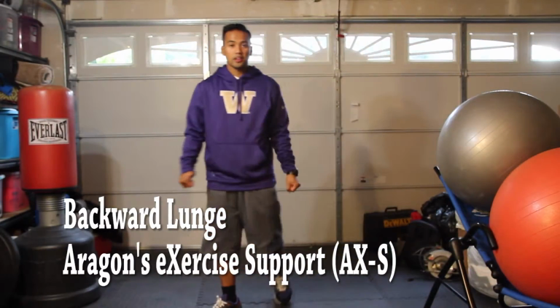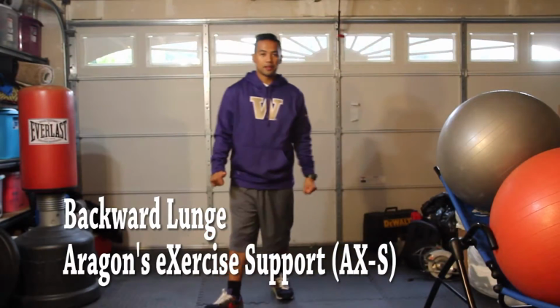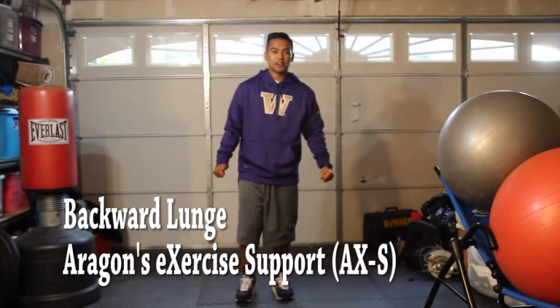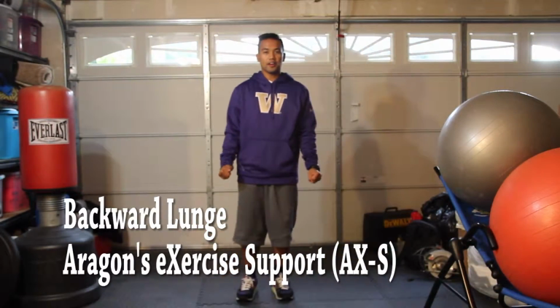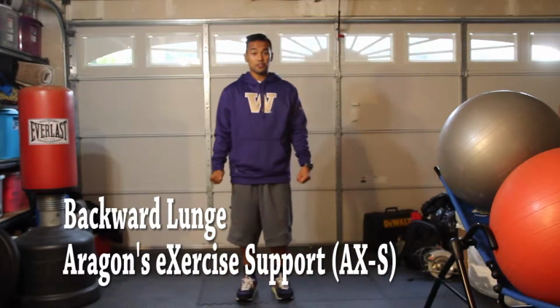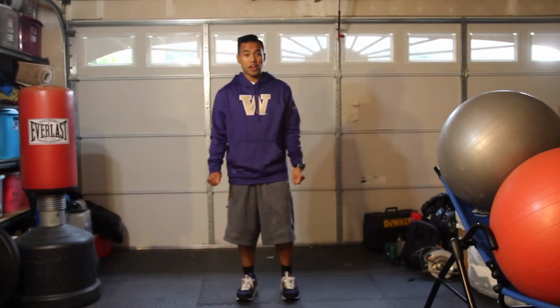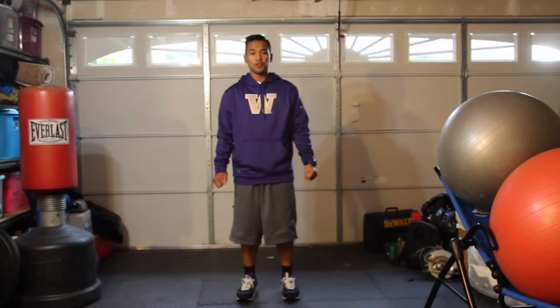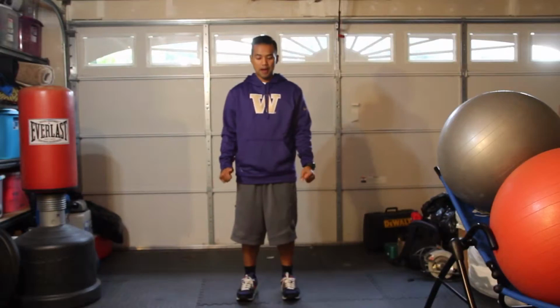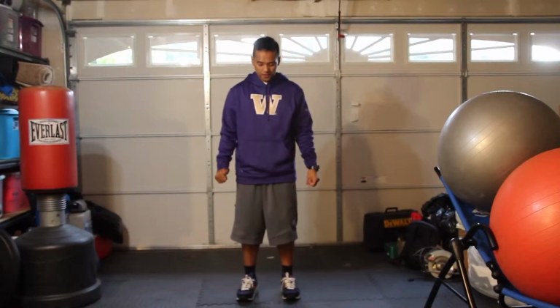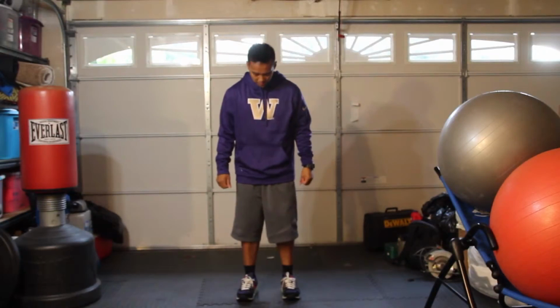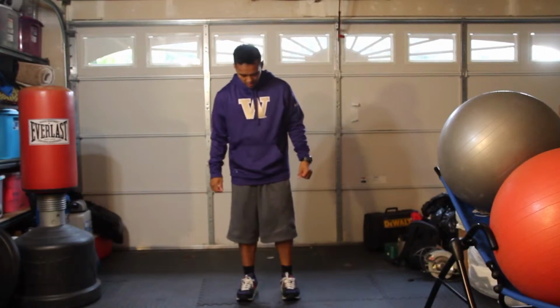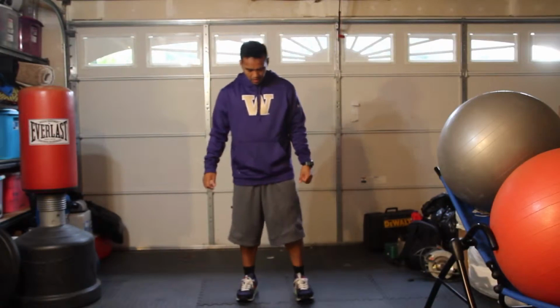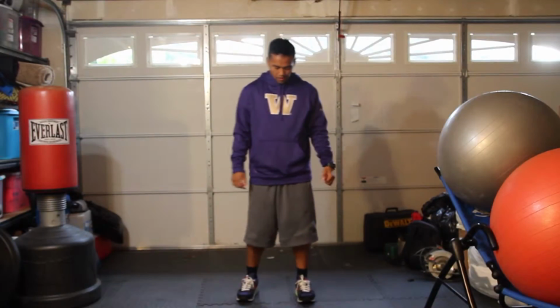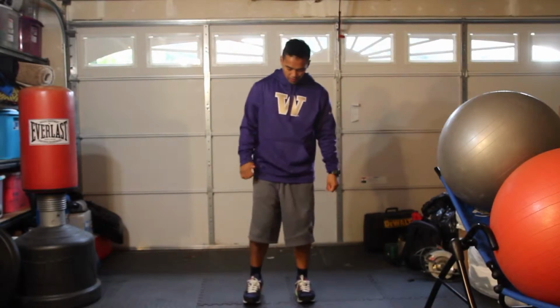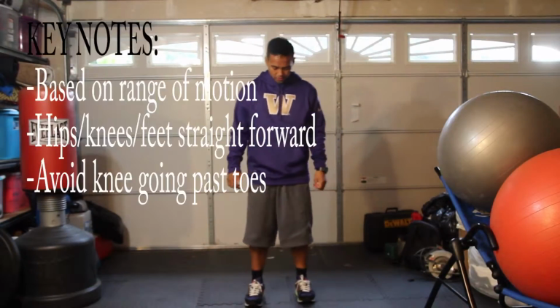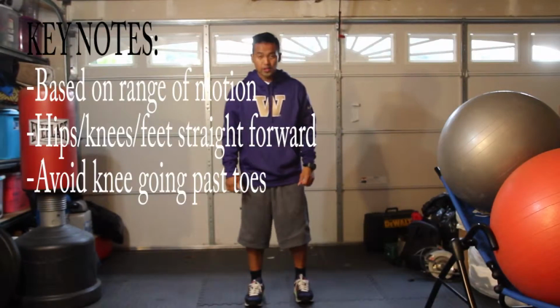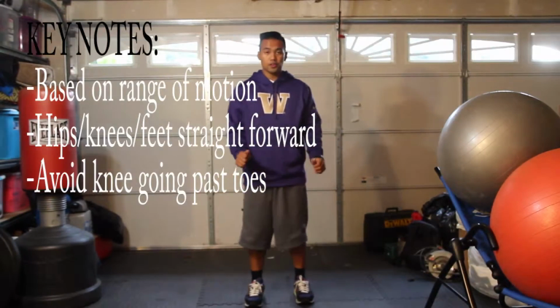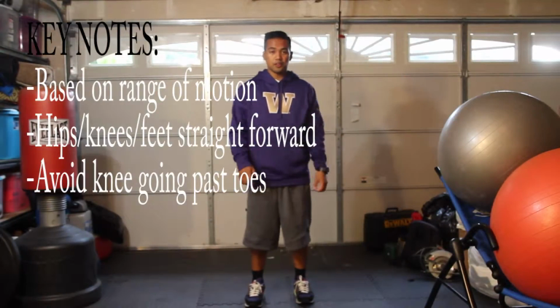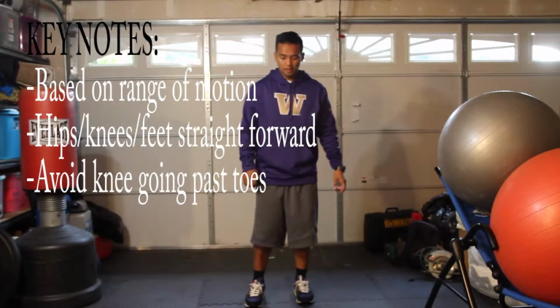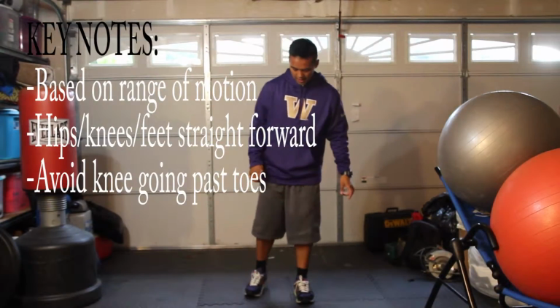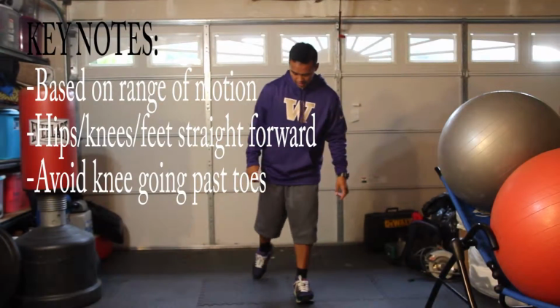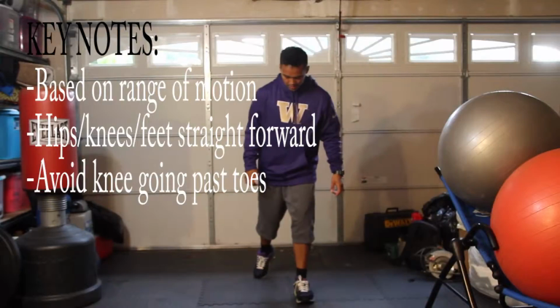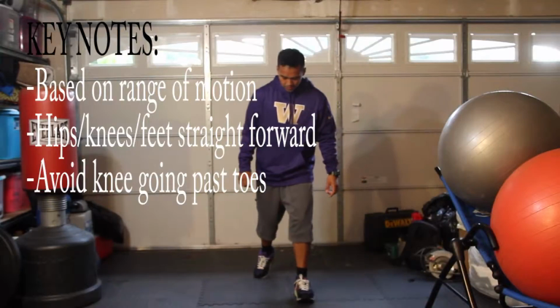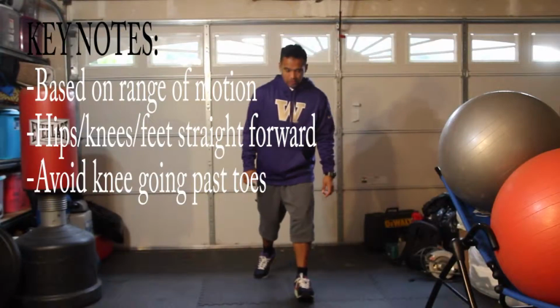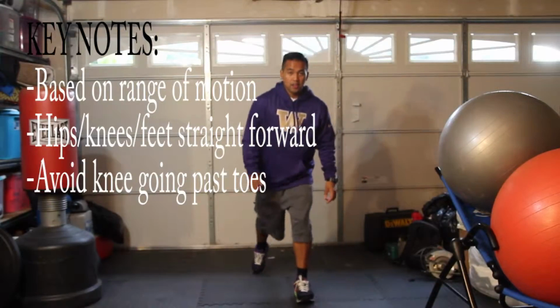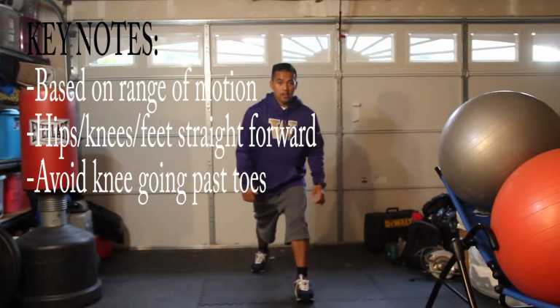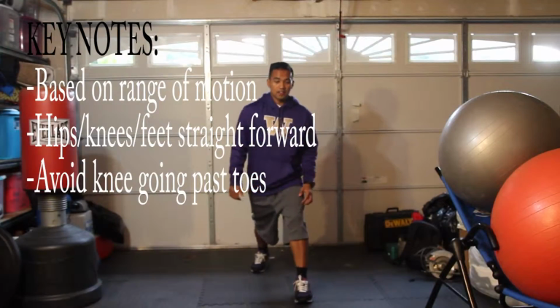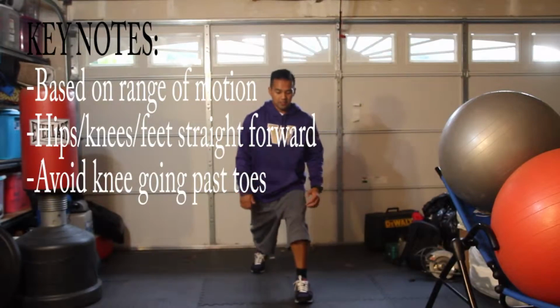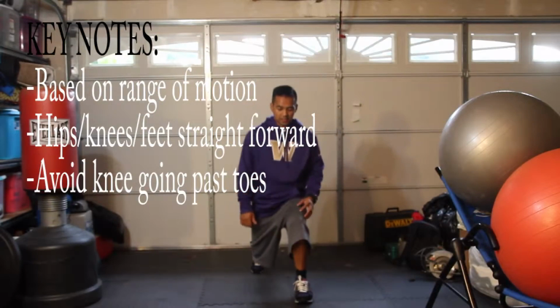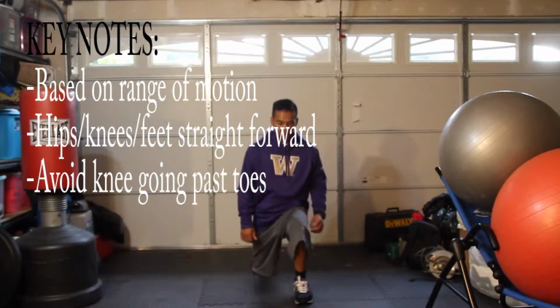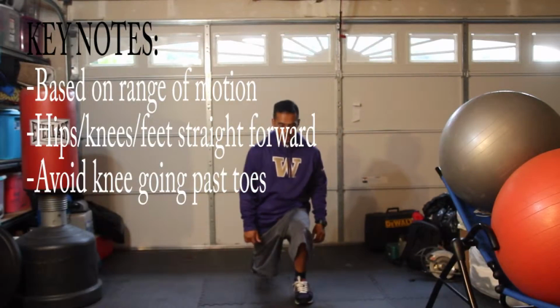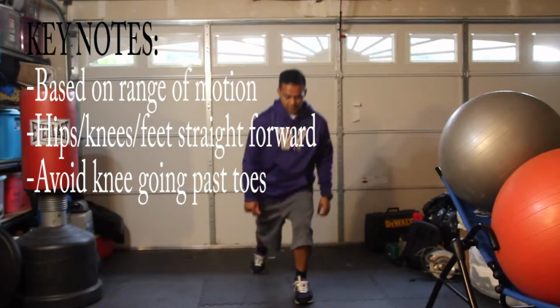Hello, my name is Ian Aragon. I'm going to show you how to do a backward lunge. What you're going to do is step back and lunge backwards.